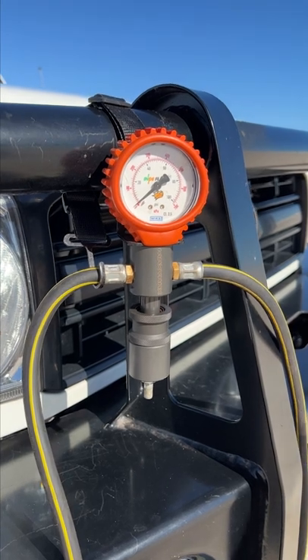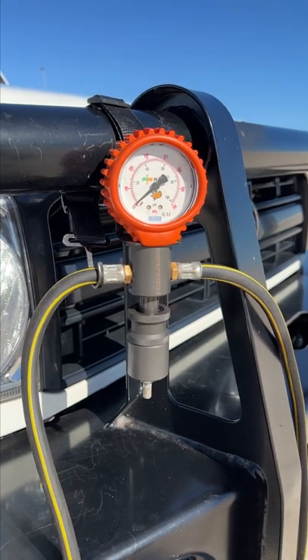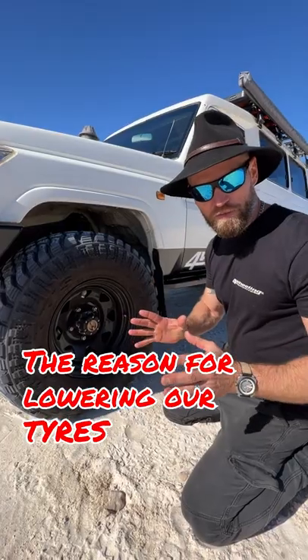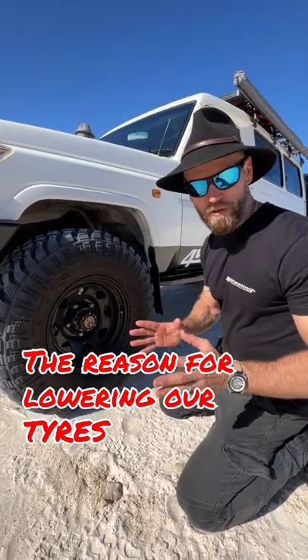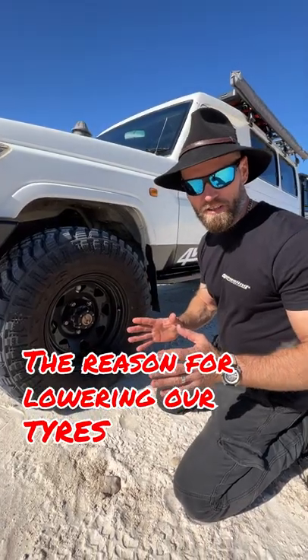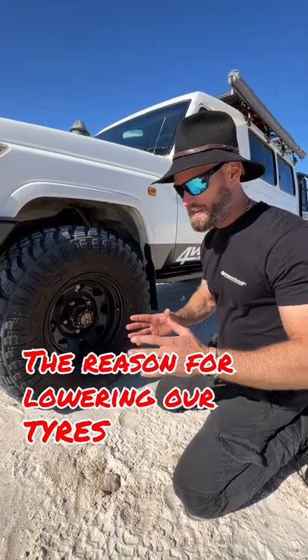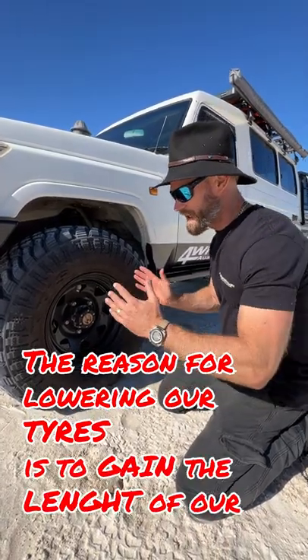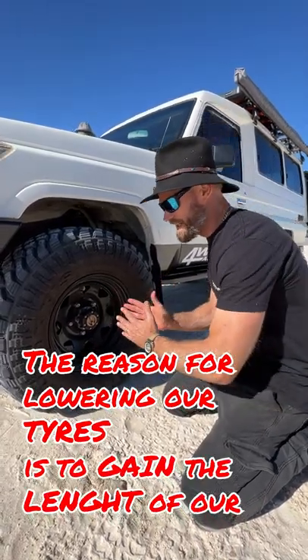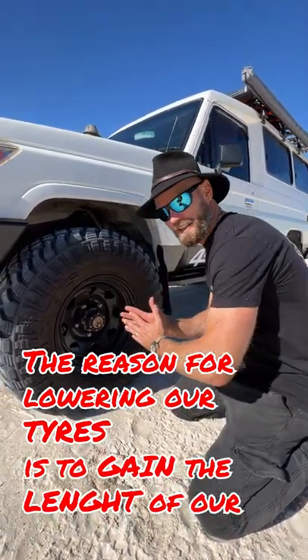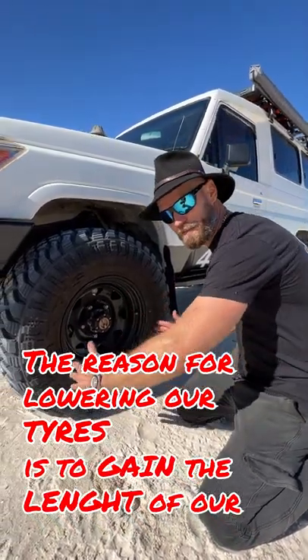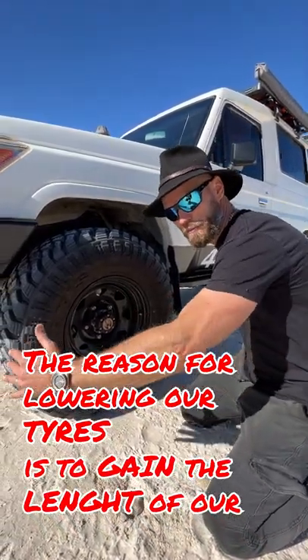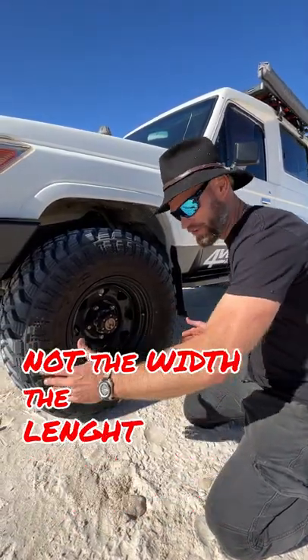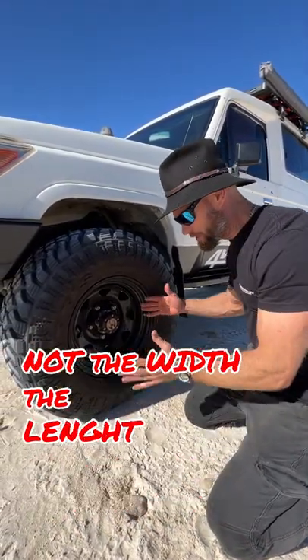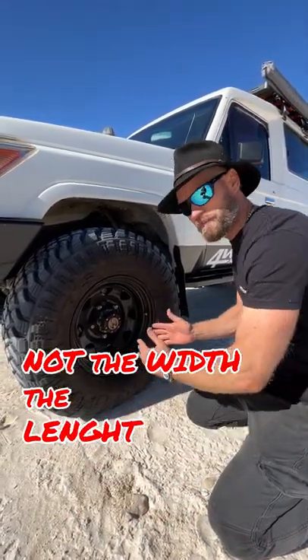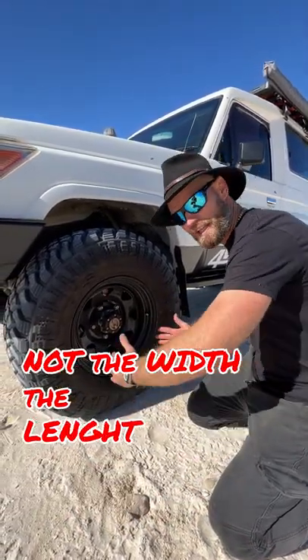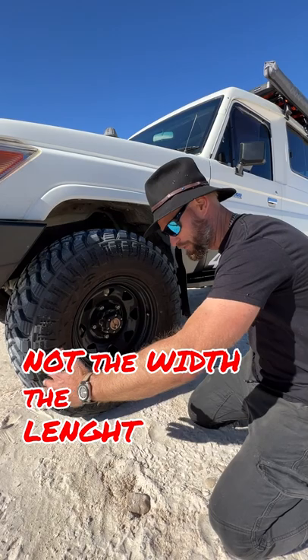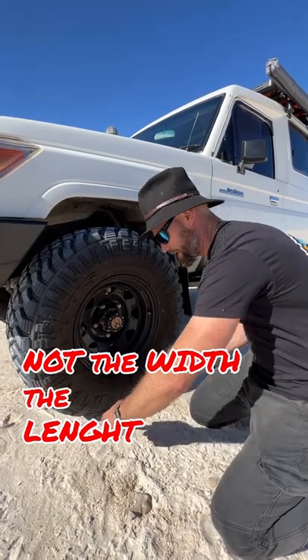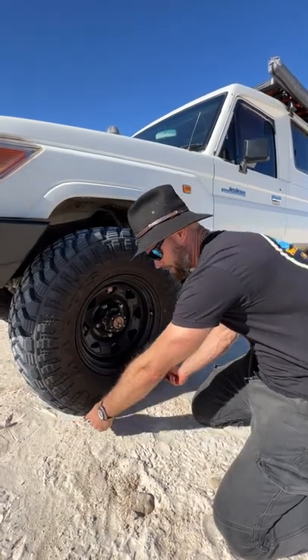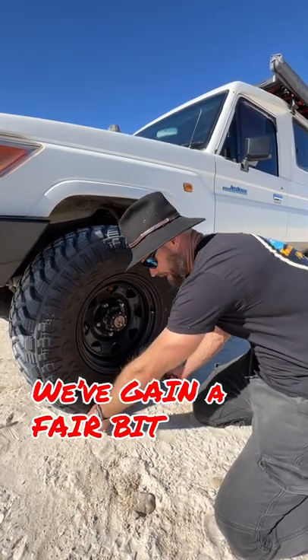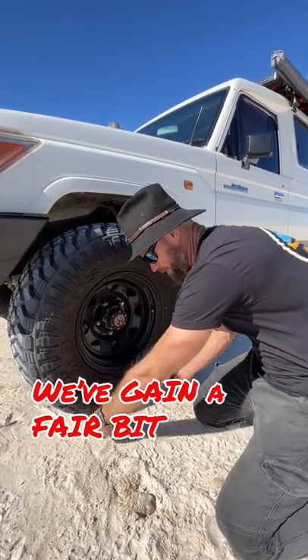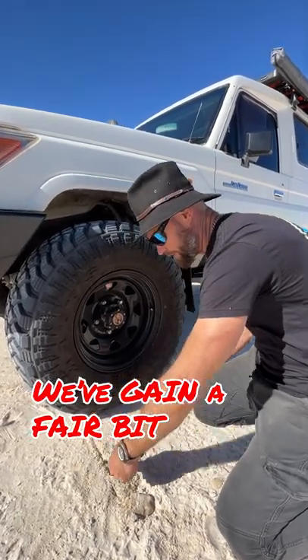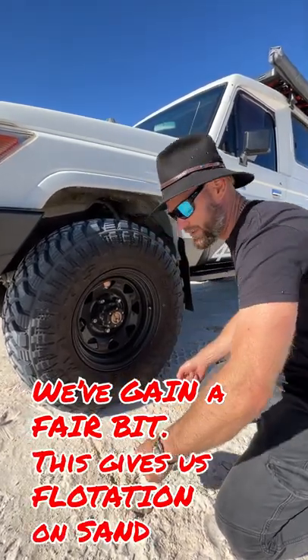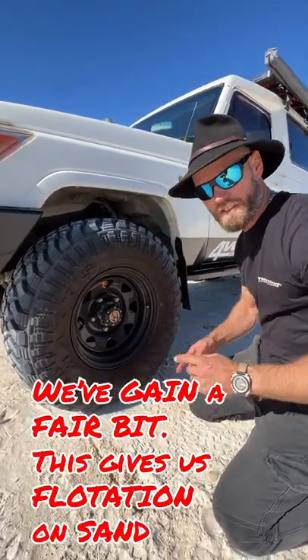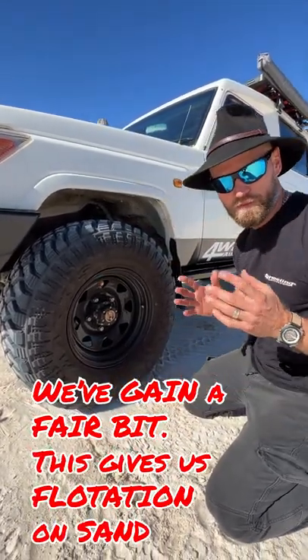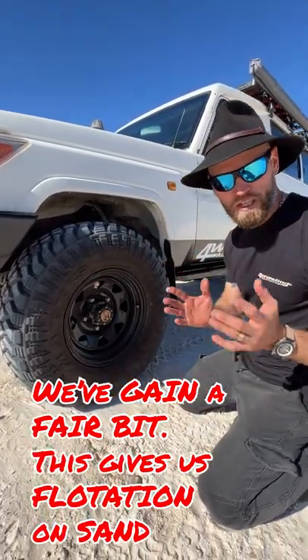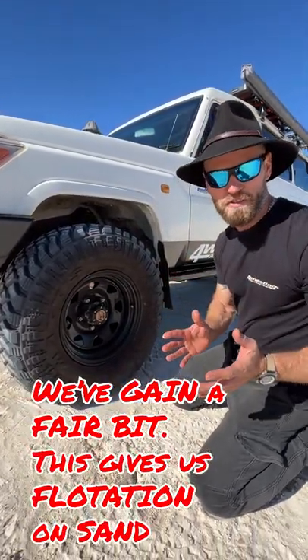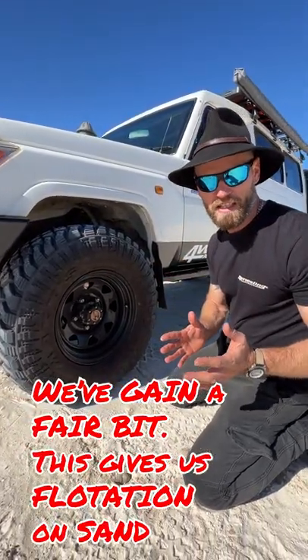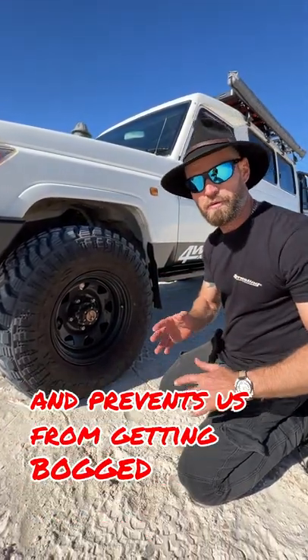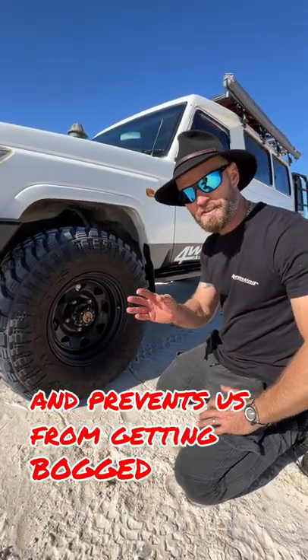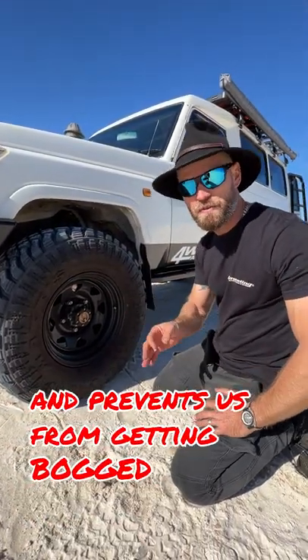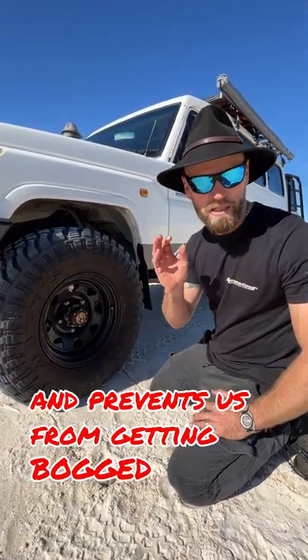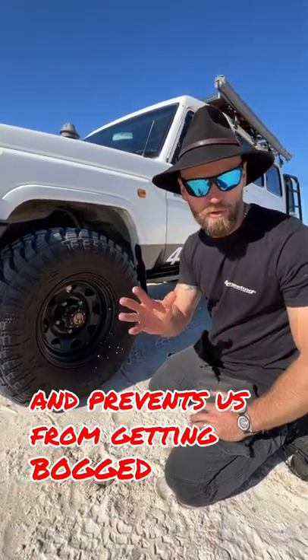The reason for lowering our tyres is to gain the length of our footprint — not the width, the length. And we've gained a fair bit. This gives us flotation on sand and prevents us from getting bogged.